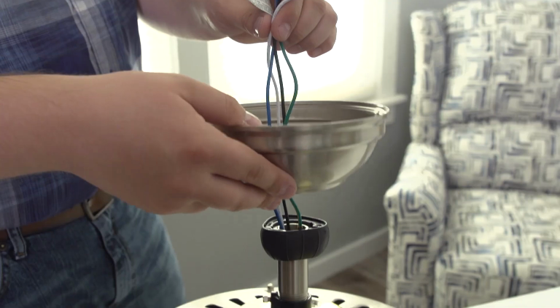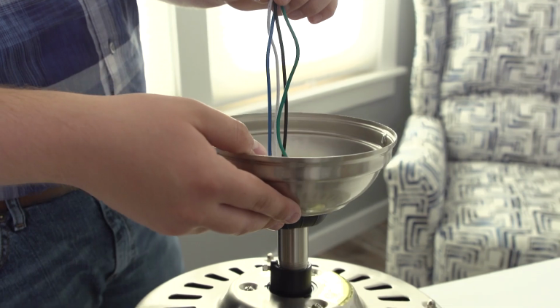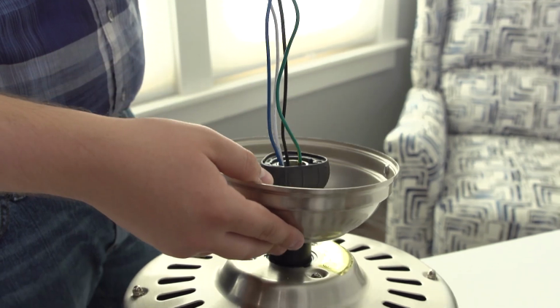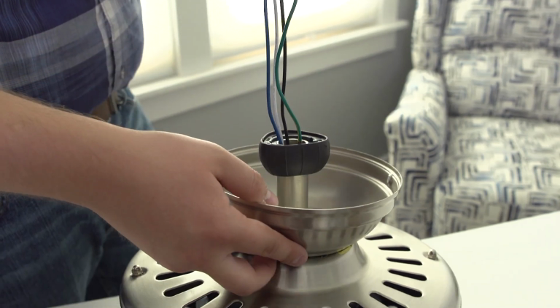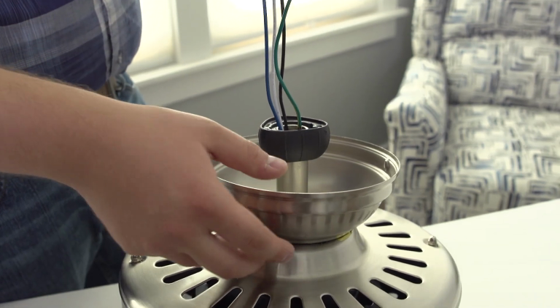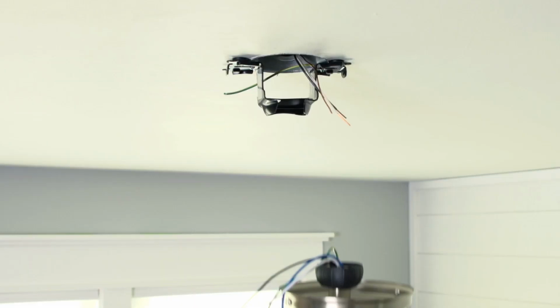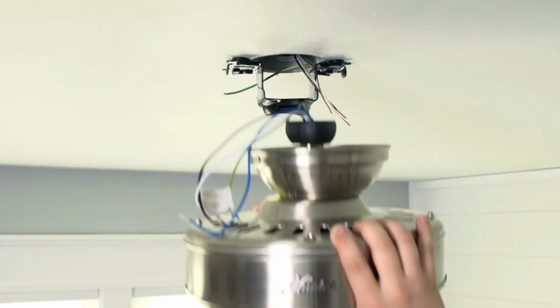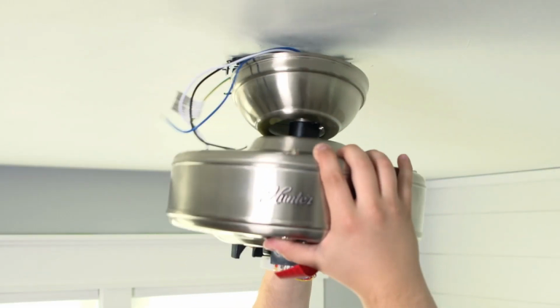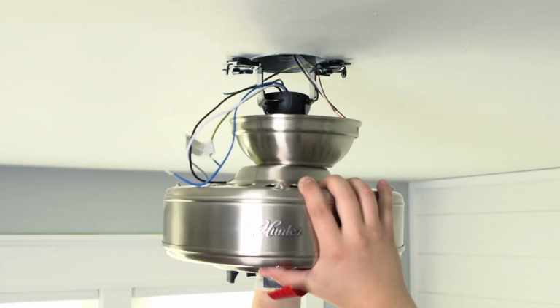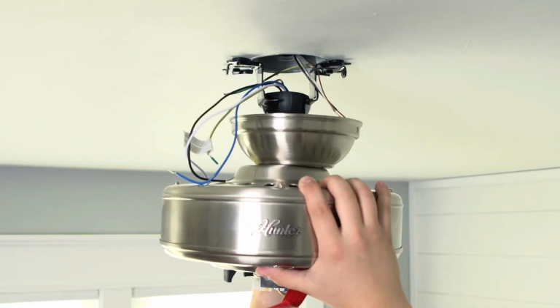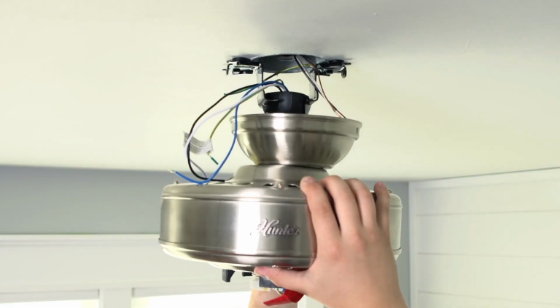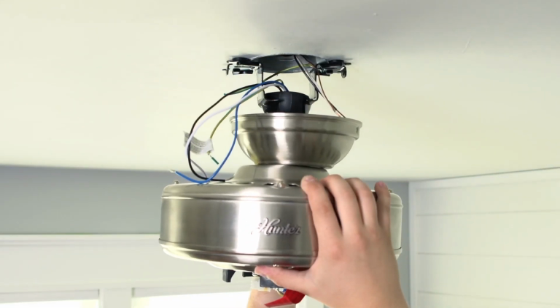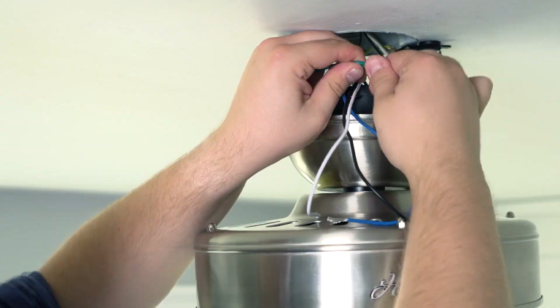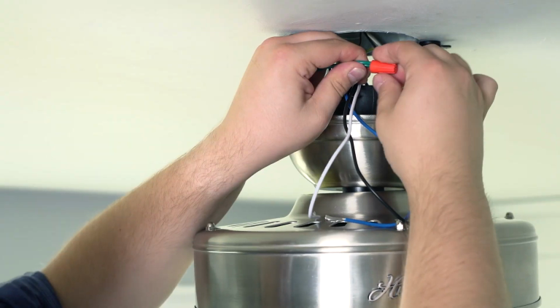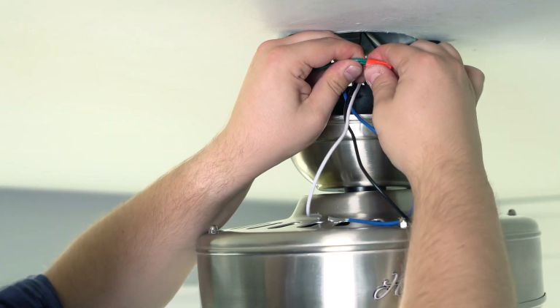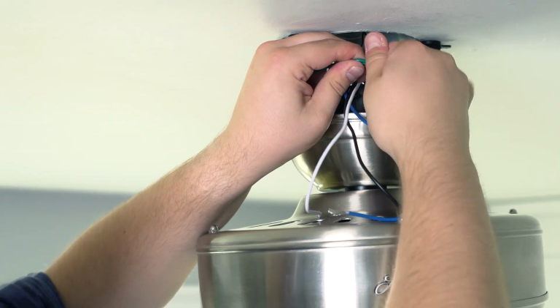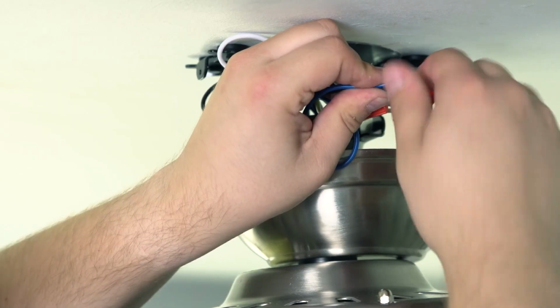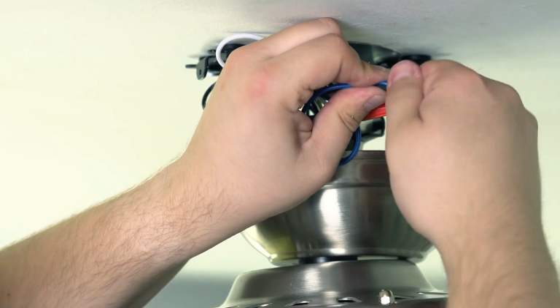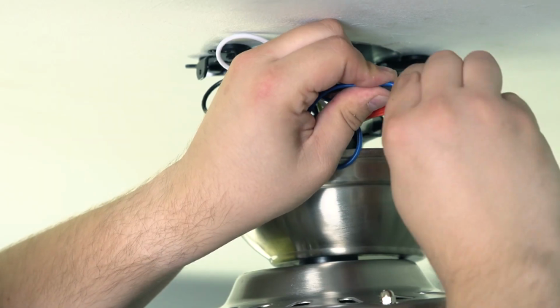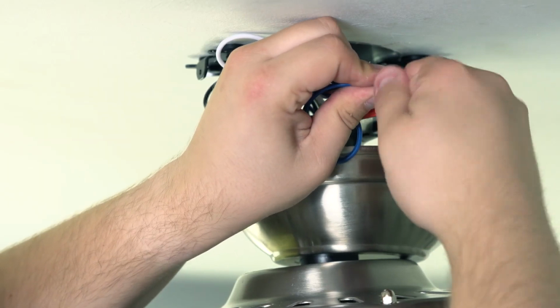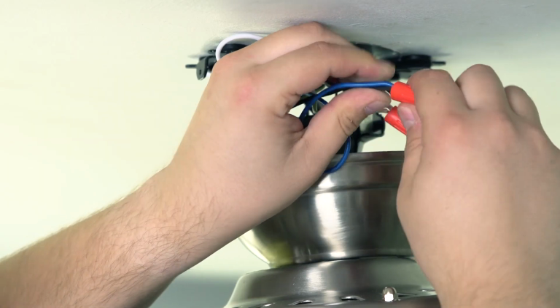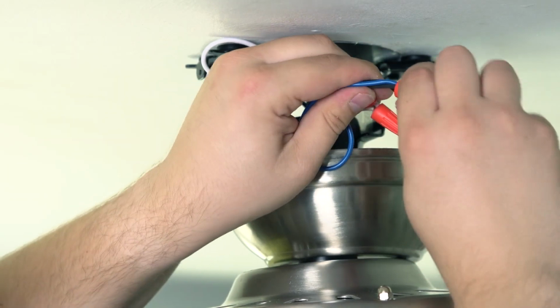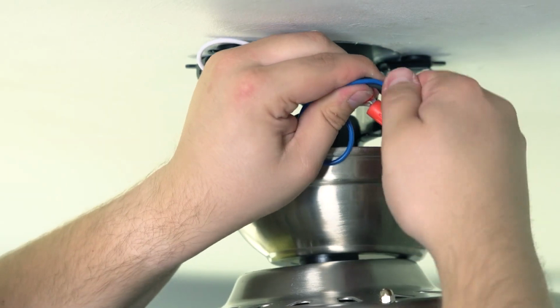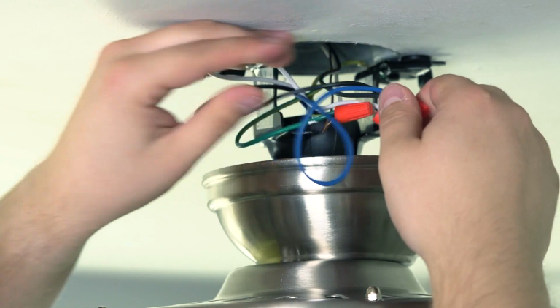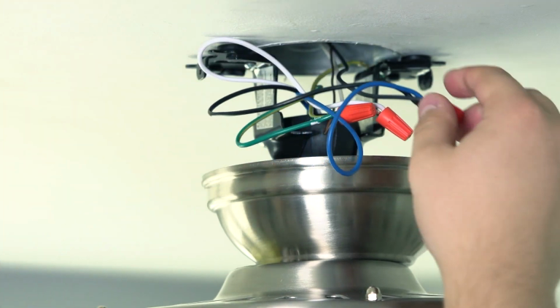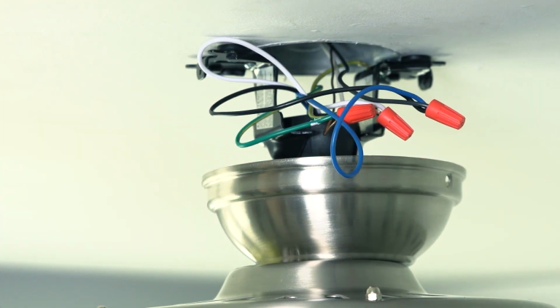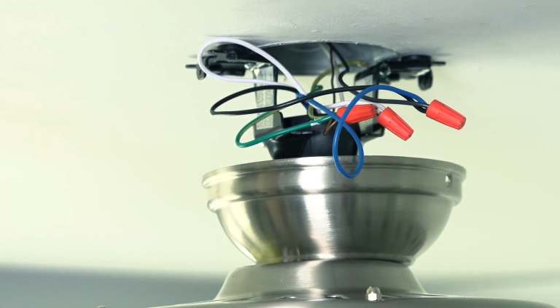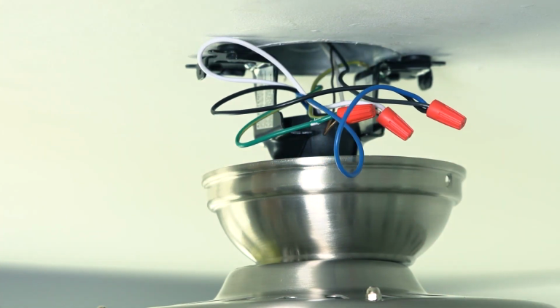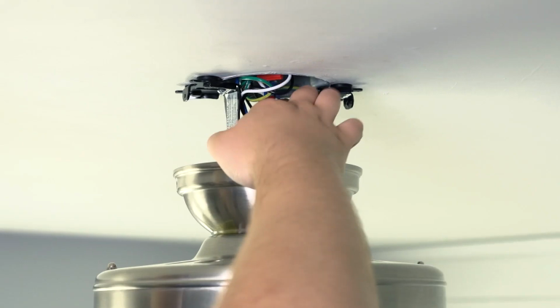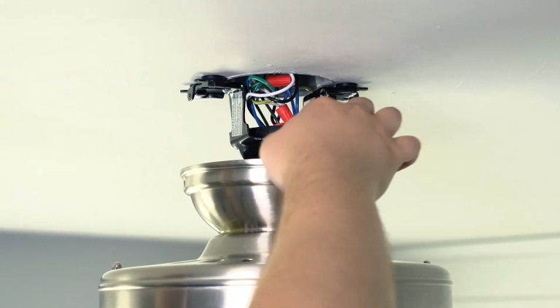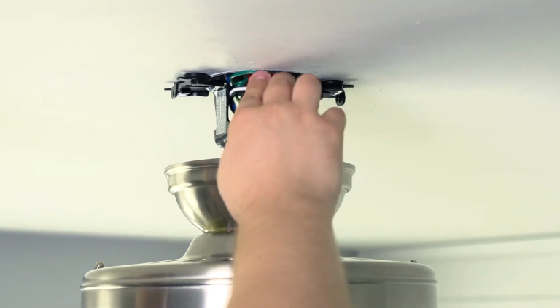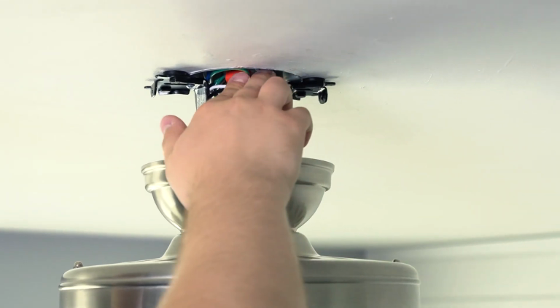Slide the canopy over the down rod and wires and place the down rod ball into the slot in the mounting bracket. Use wire connectors to connect the receiver and fan wires to the supply wires from the outlet box, following the instructions in your installation manual. Push the wires into the outlet box.